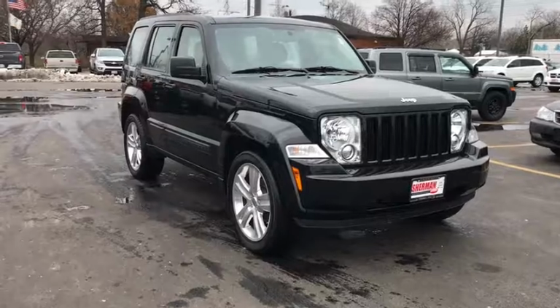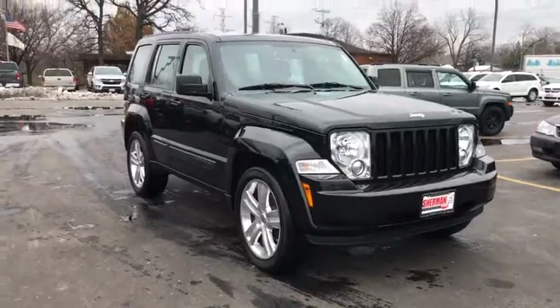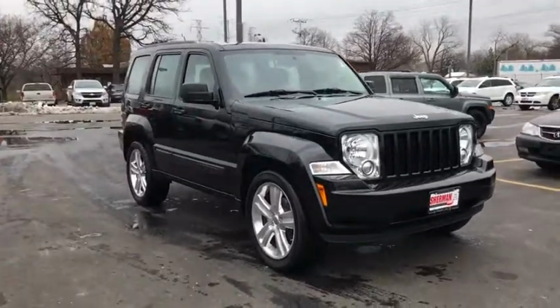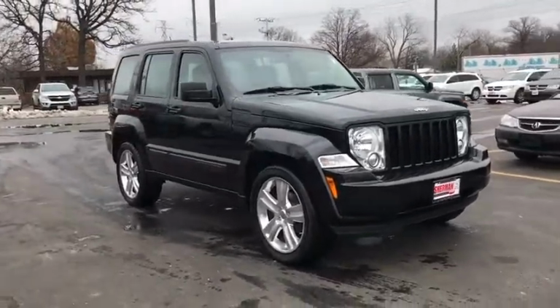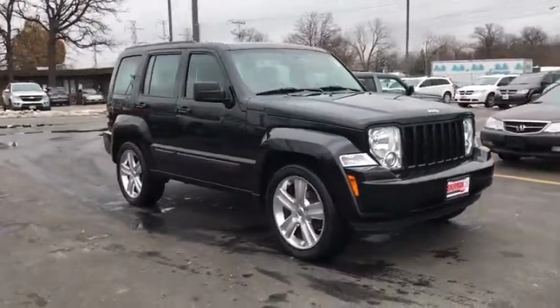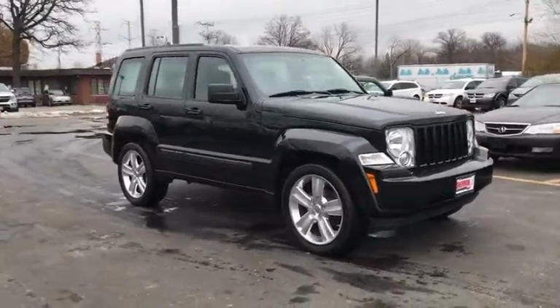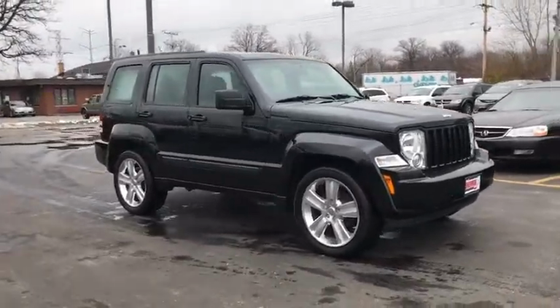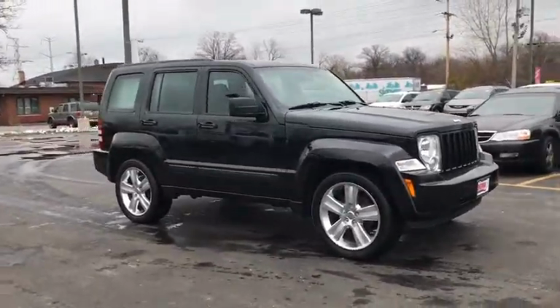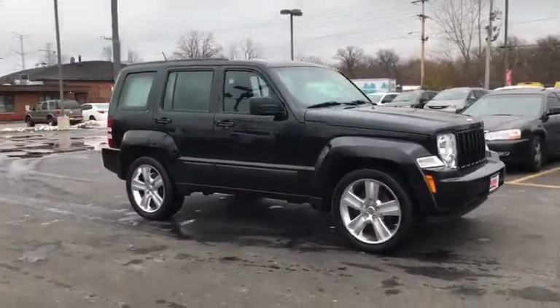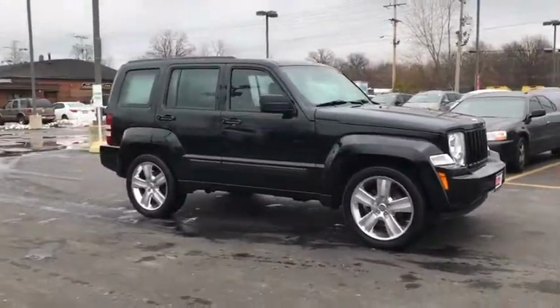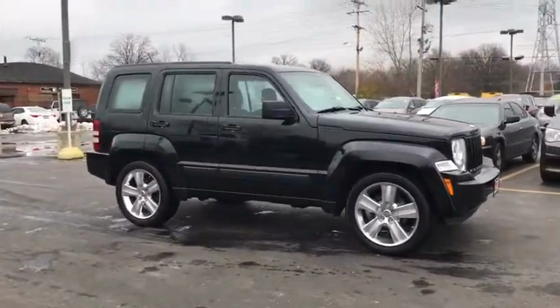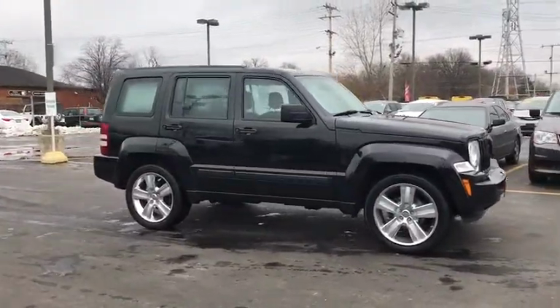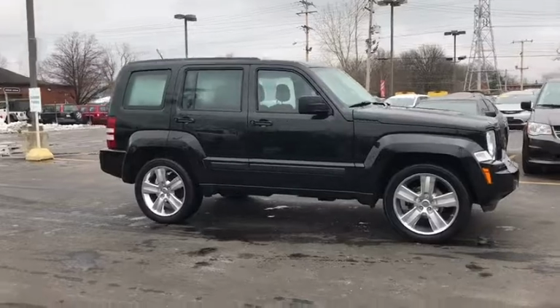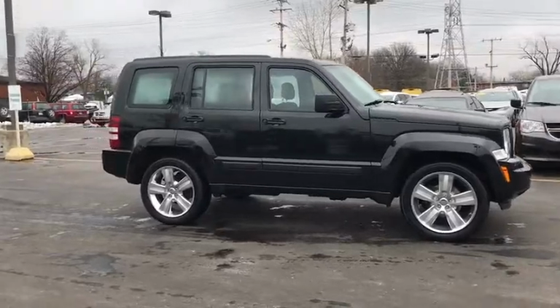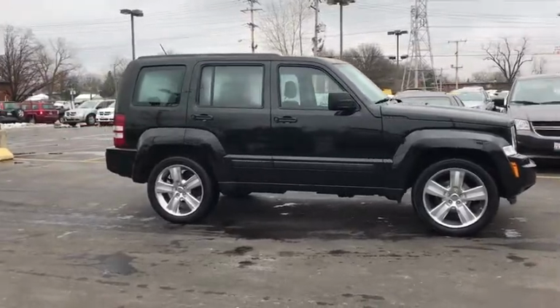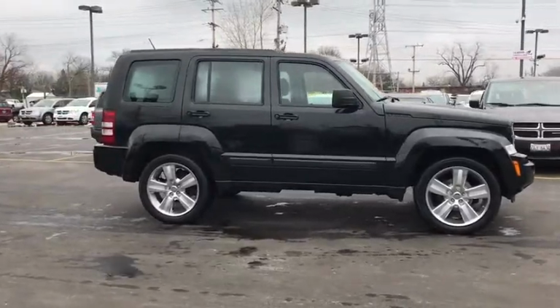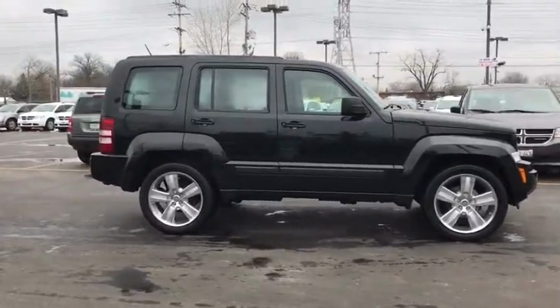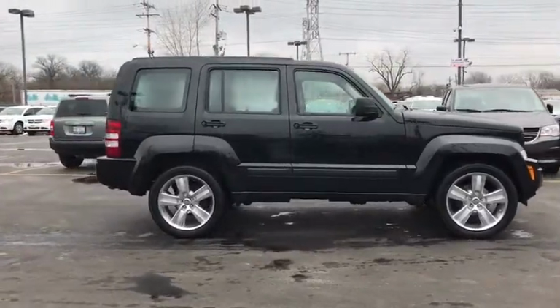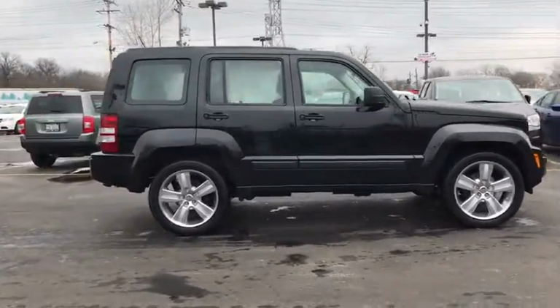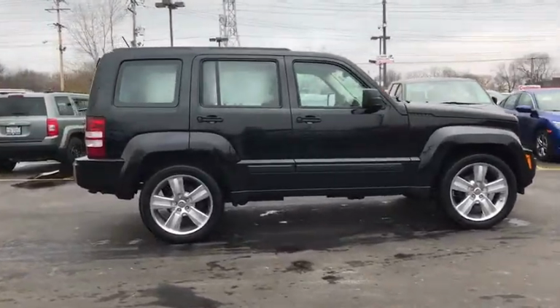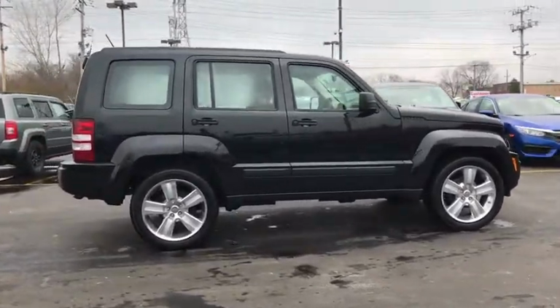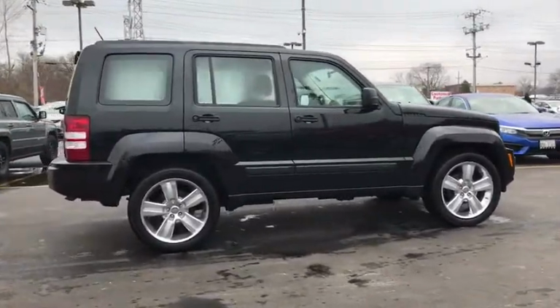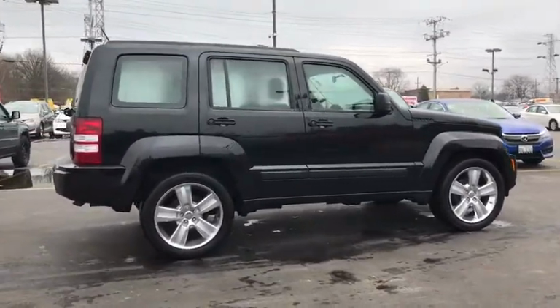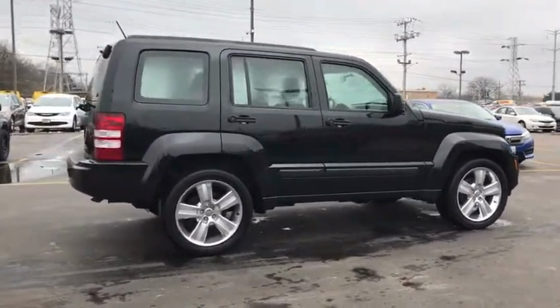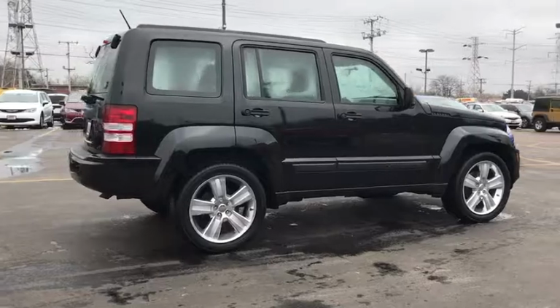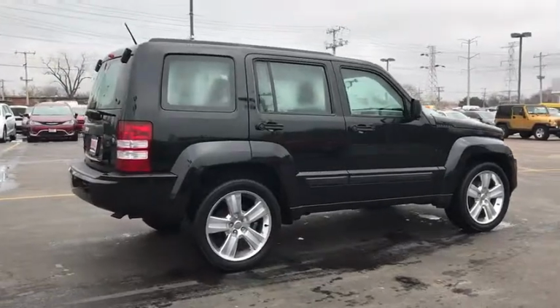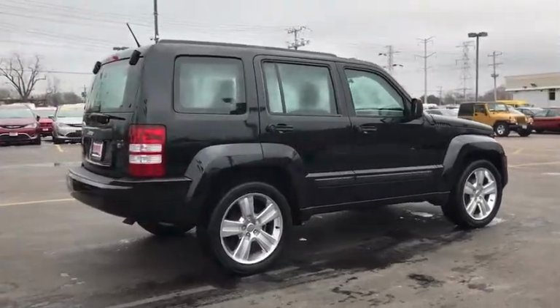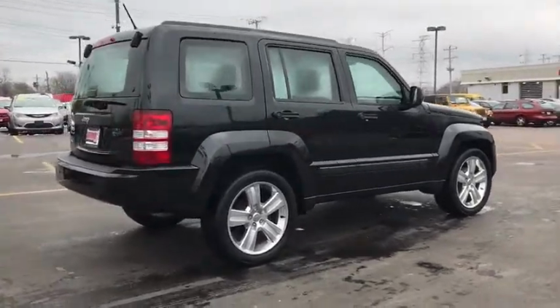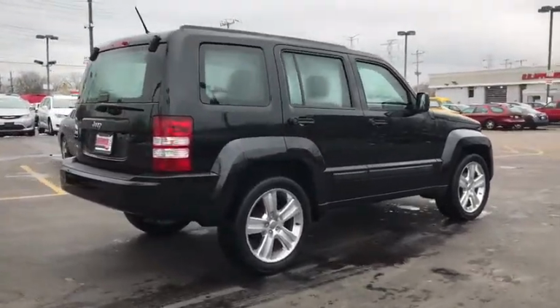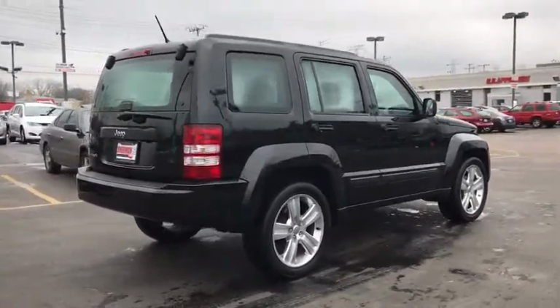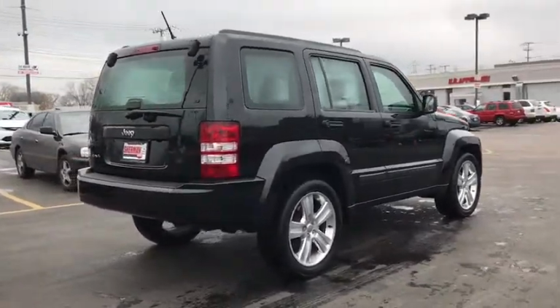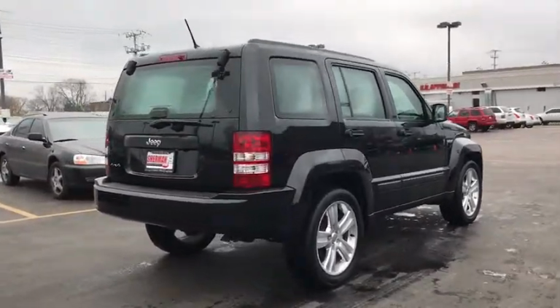2011 Jeep Liberty. The Jeep Liberty is quite capable off-road, one of the best in its class. Compared to the Jeep Patriot and Compass, the Liberty is more of a true Jeep with off-road prowess and bold, upright styling.